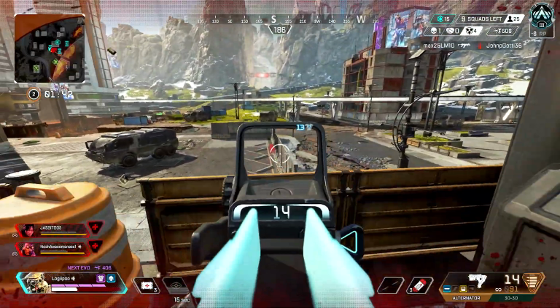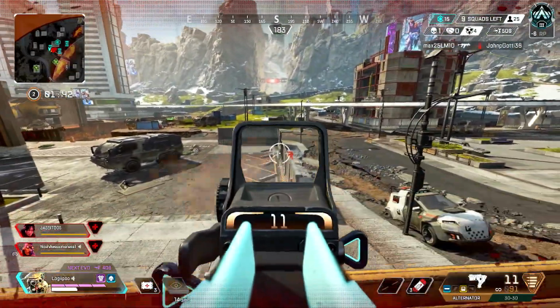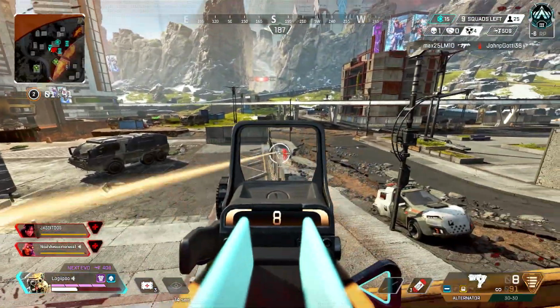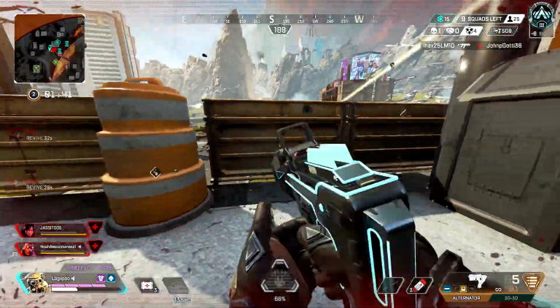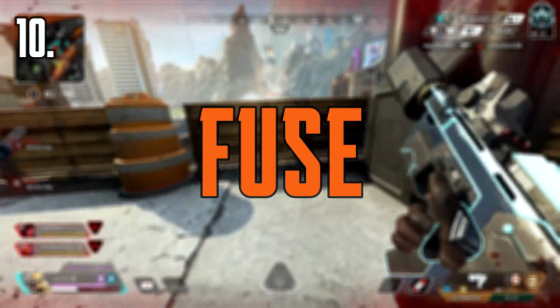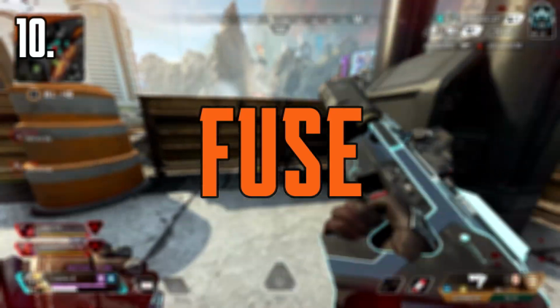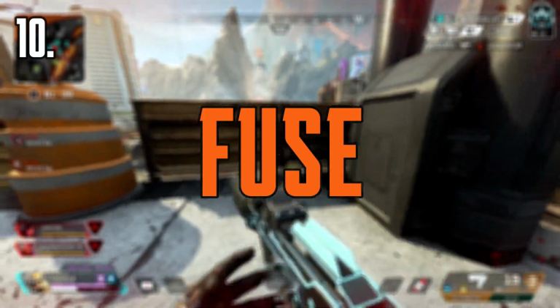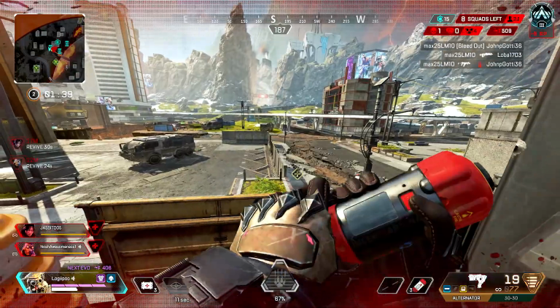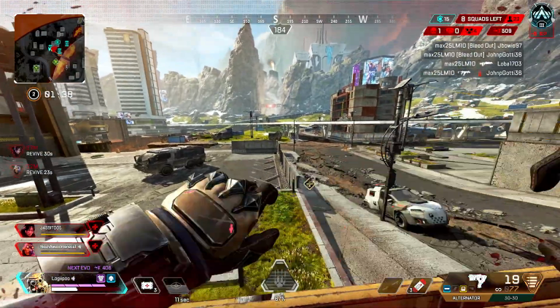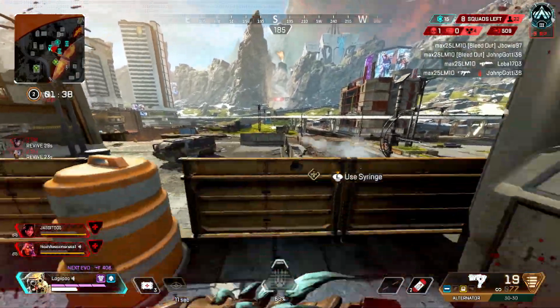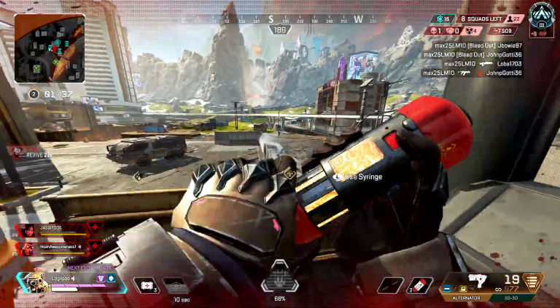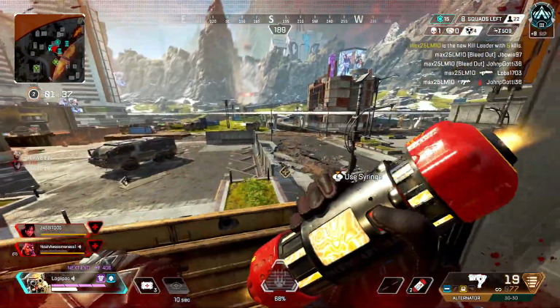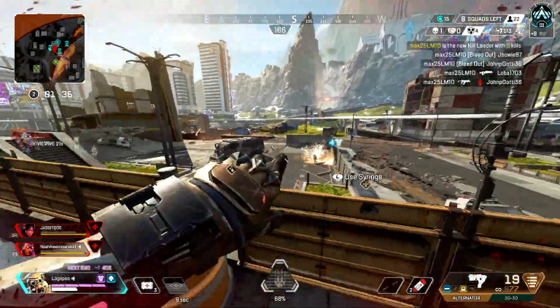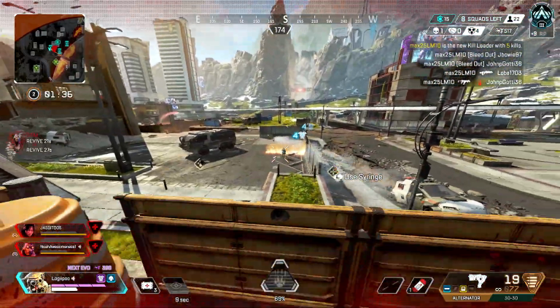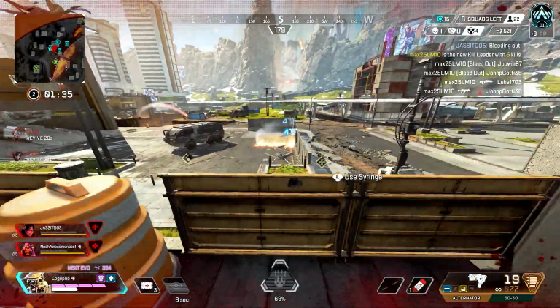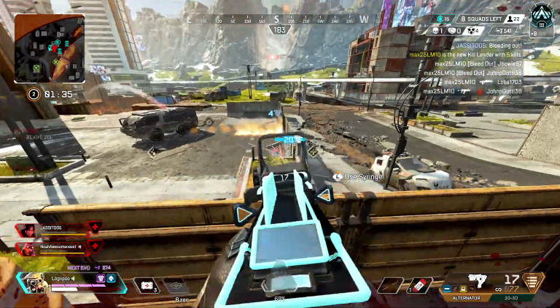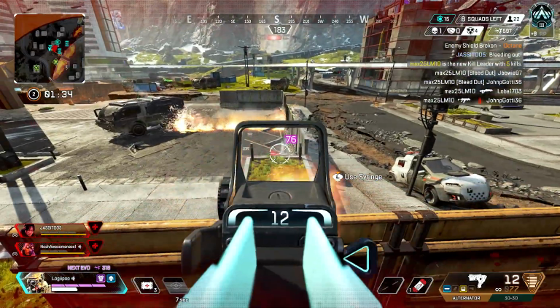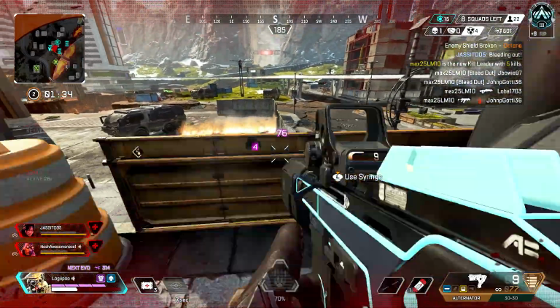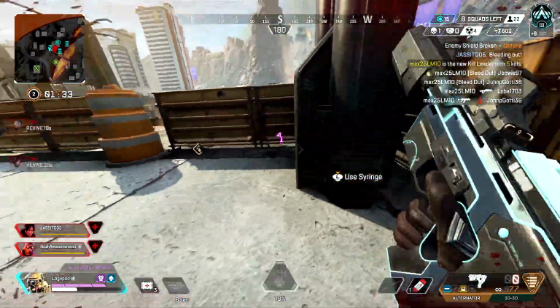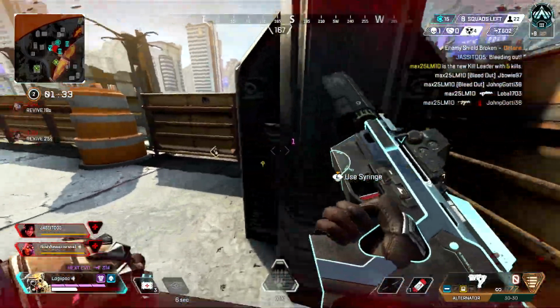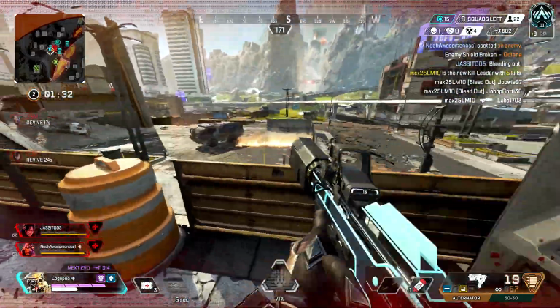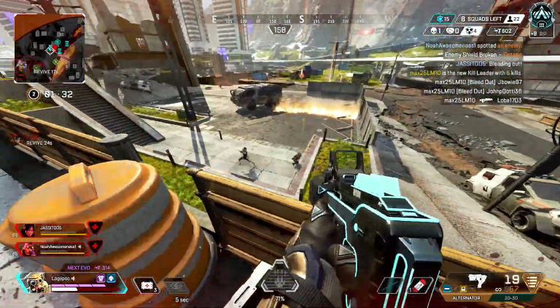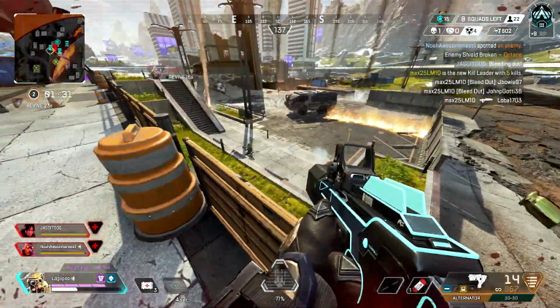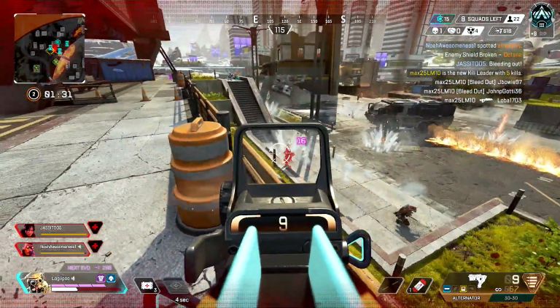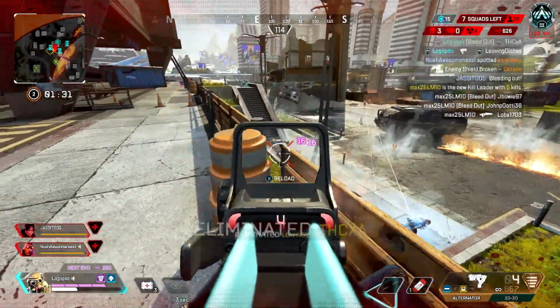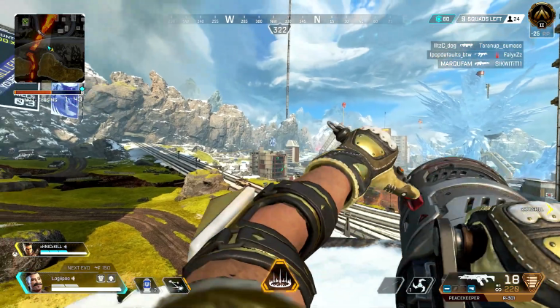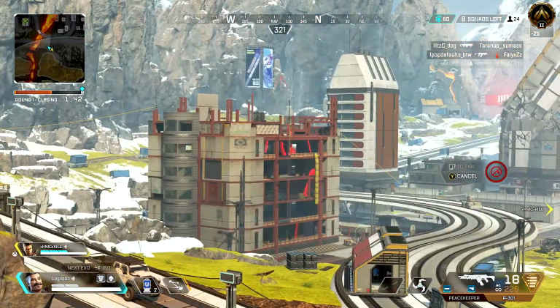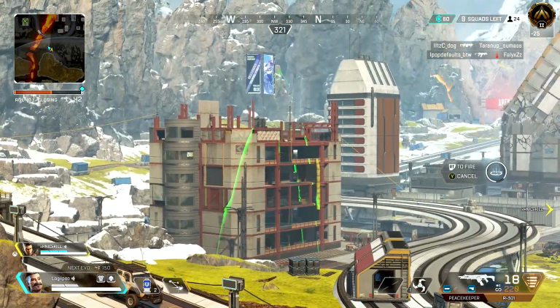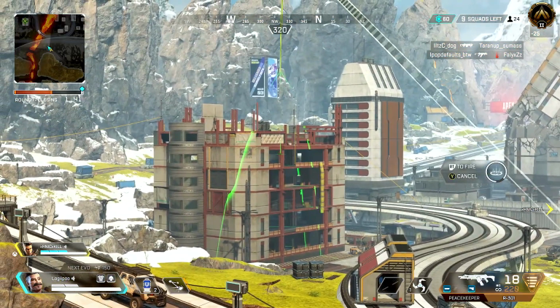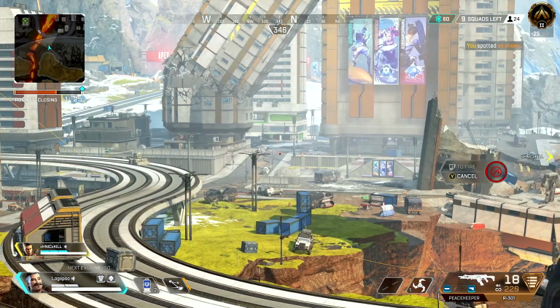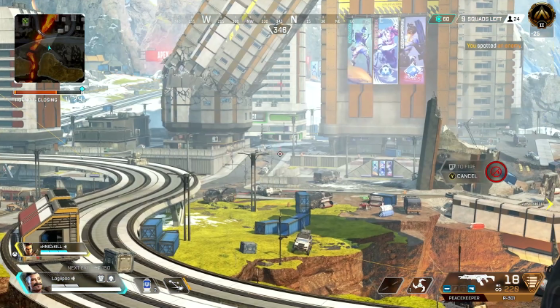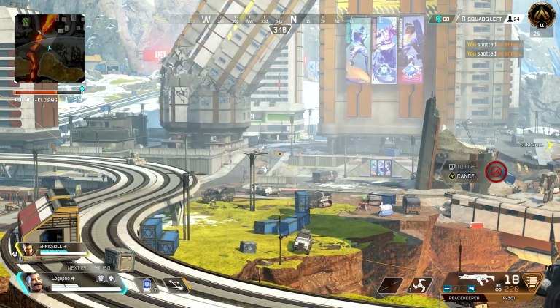Top 10, here we go. Coming in at number 10, we've got Fuse. When used right, Fuse's ultimate is super good. You can literally encase a team into a certain area. Not to mention it also scans the players inside the fire. You can also zoom in really far with Fuse's ultimate, helping you scope out certain areas.